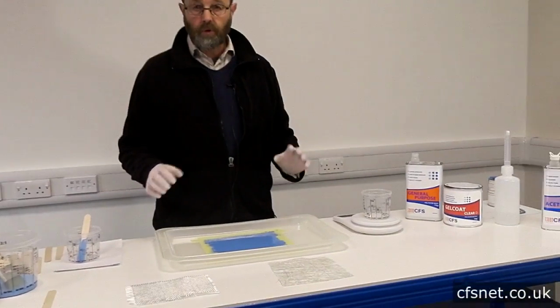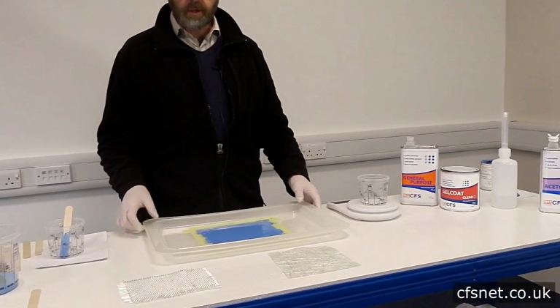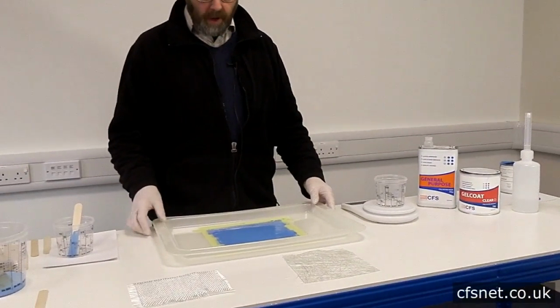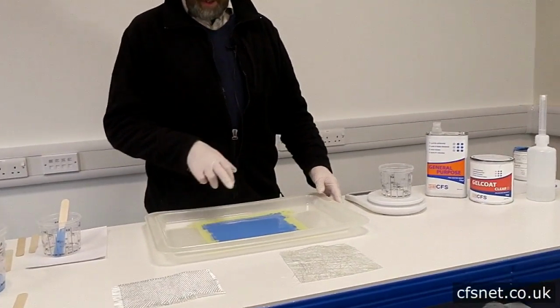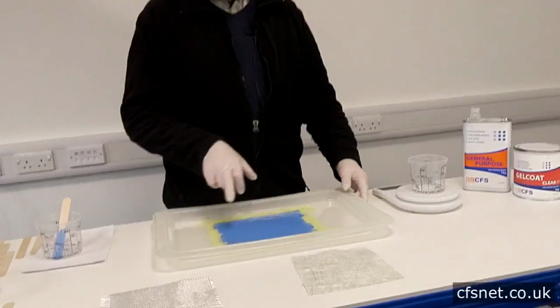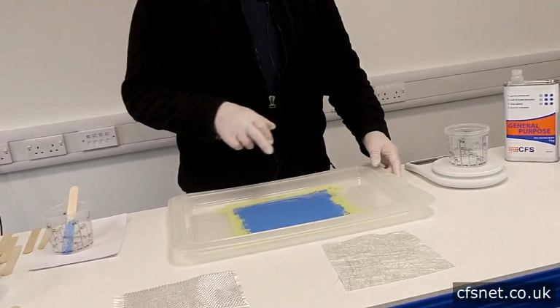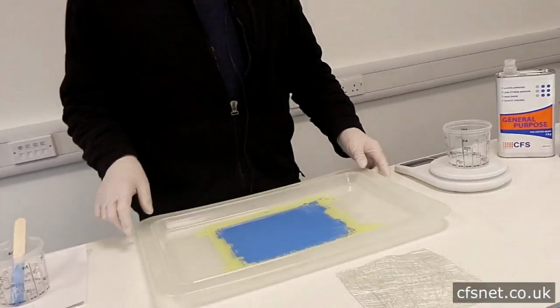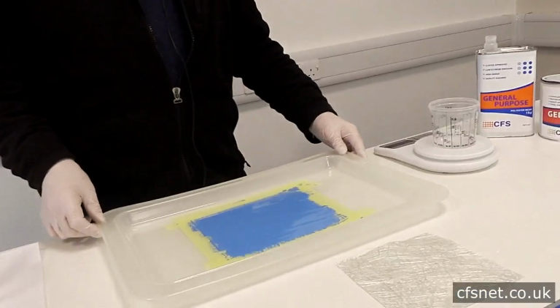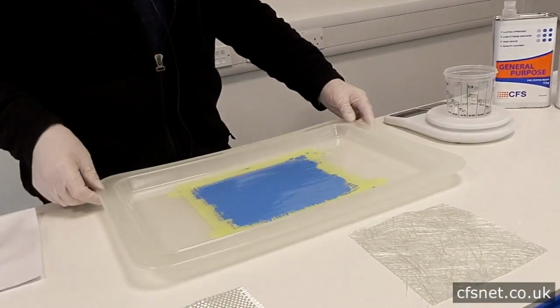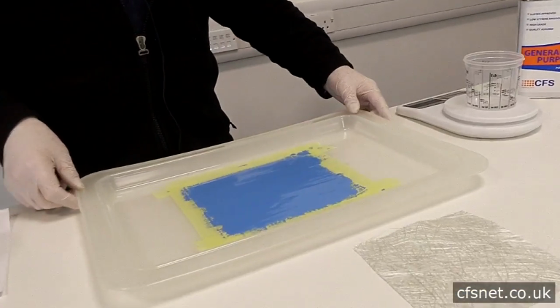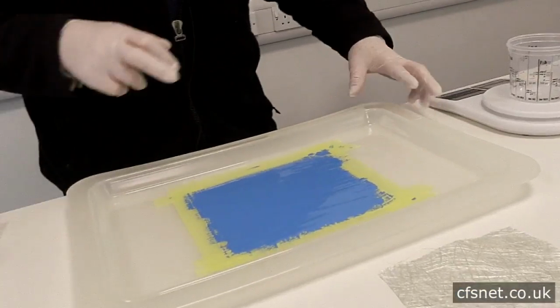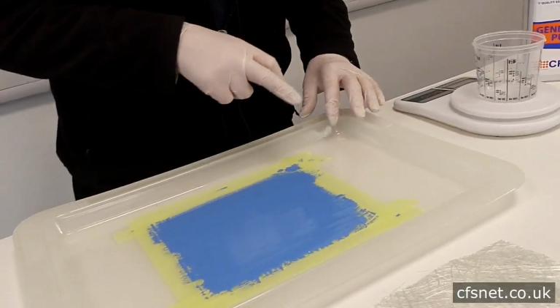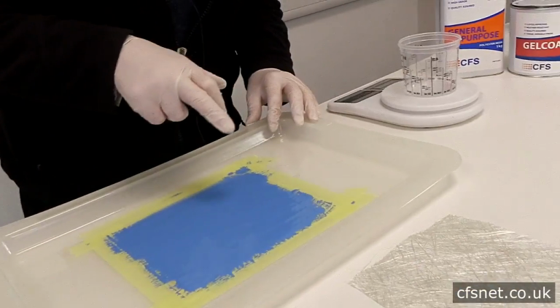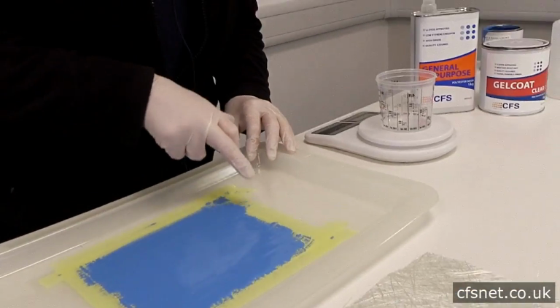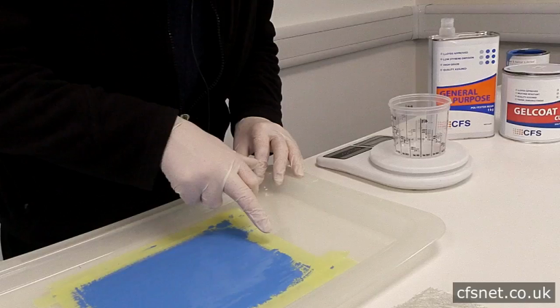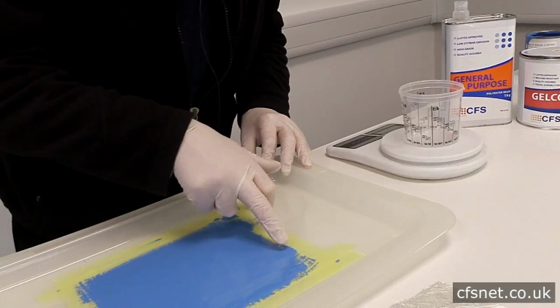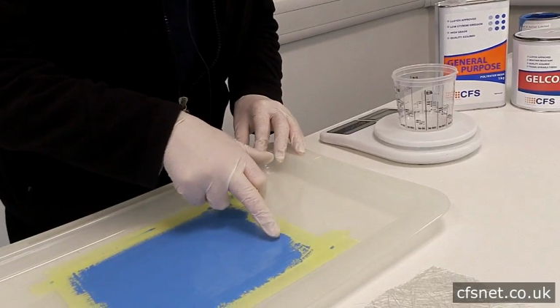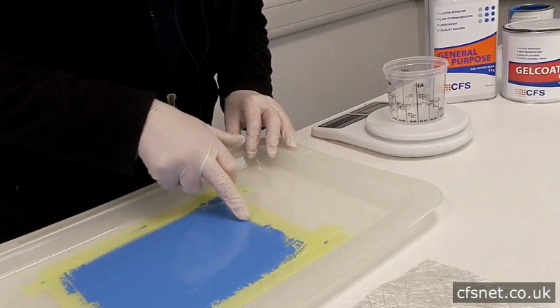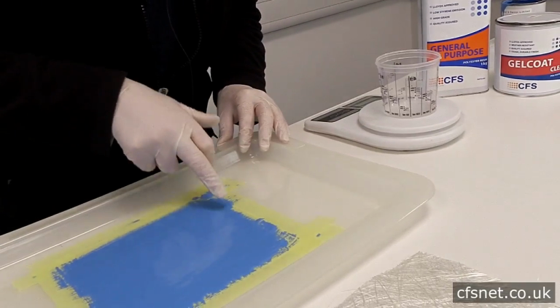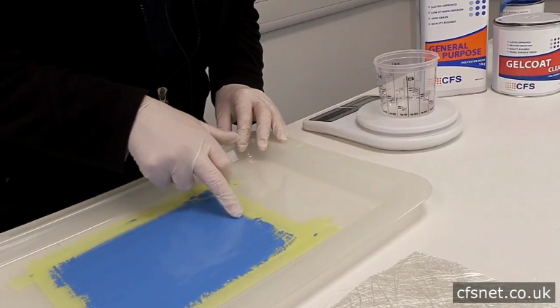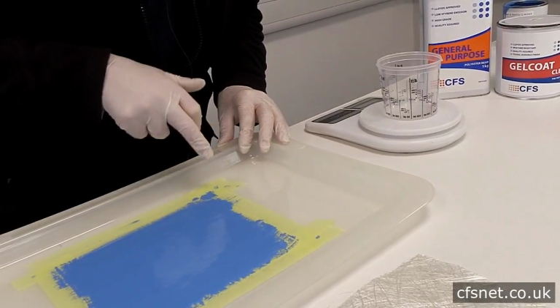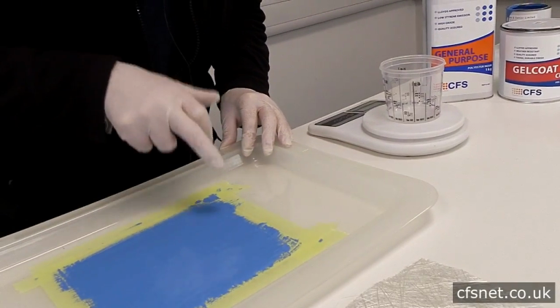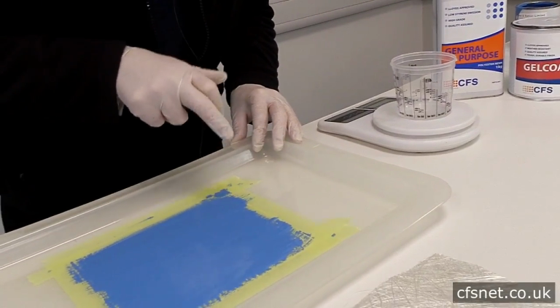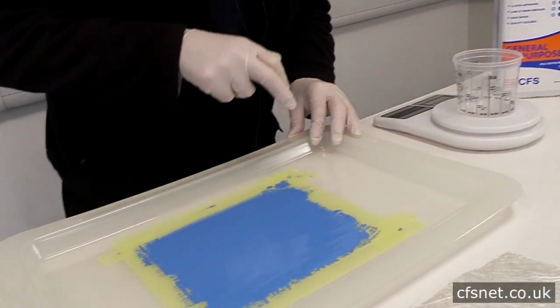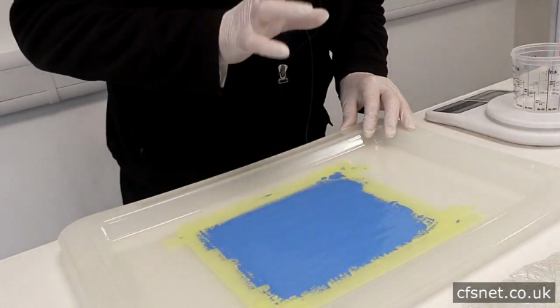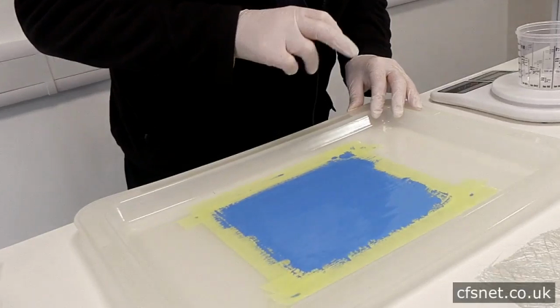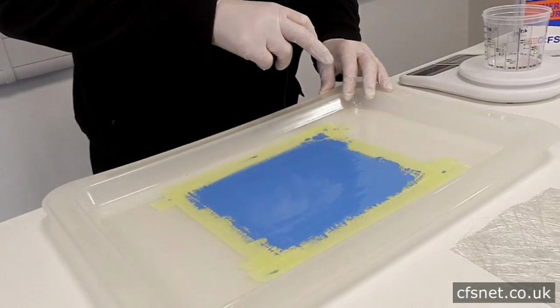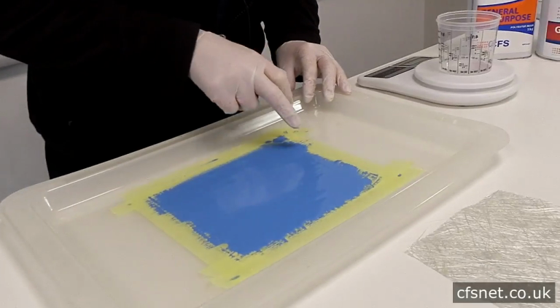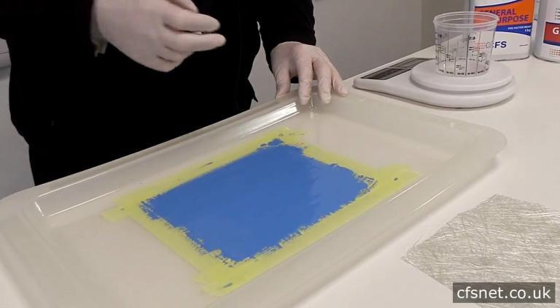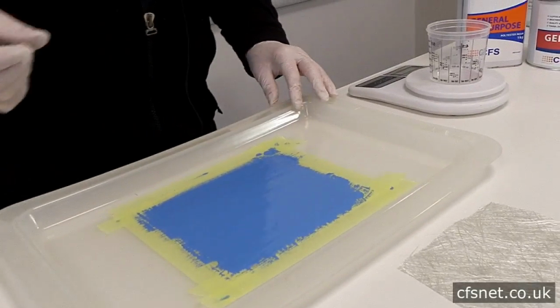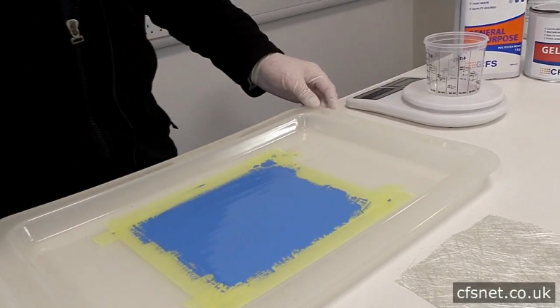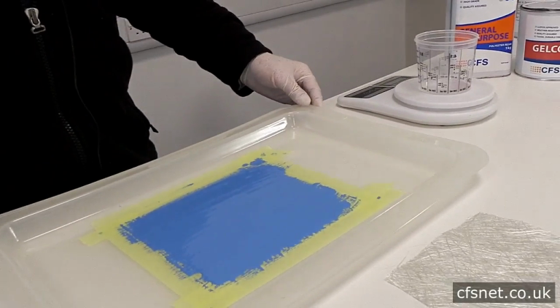40 minutes has gone by and the gel coat has now cured off, ready for laminating. We can test this by just gently stroking over the surface rather than dabbing — if you dab it you might pull the gel coat off the mould. And that's fine, that's ready to go.